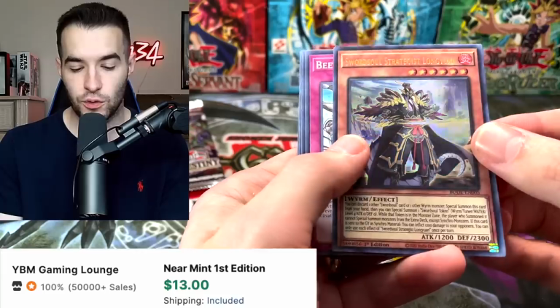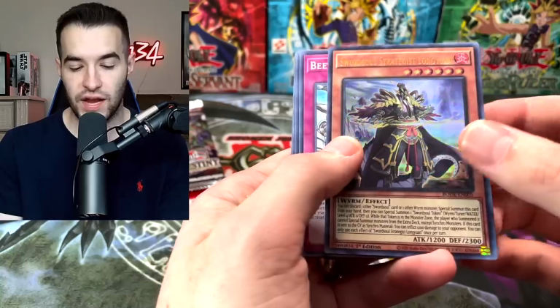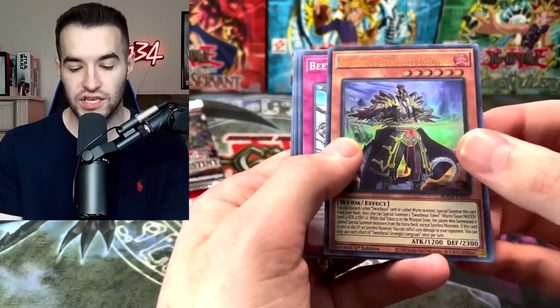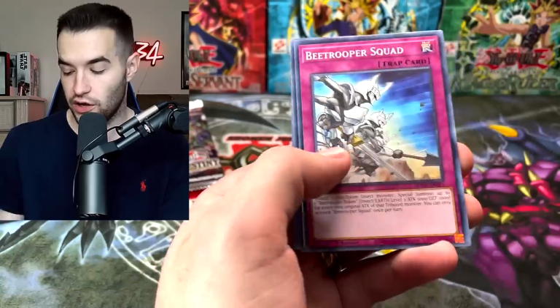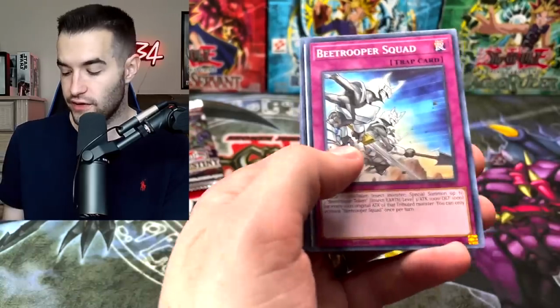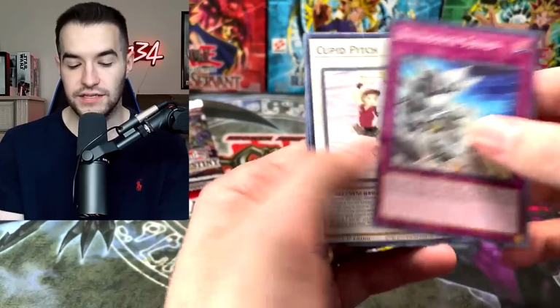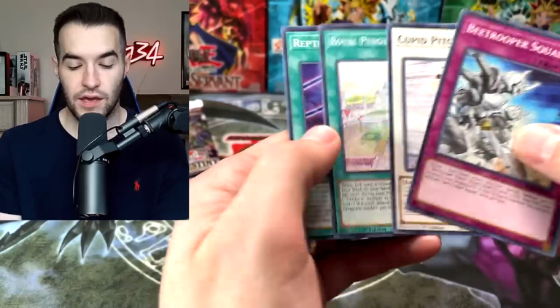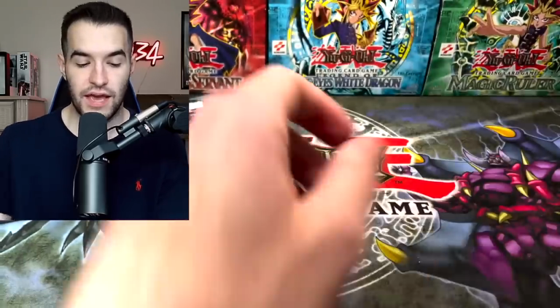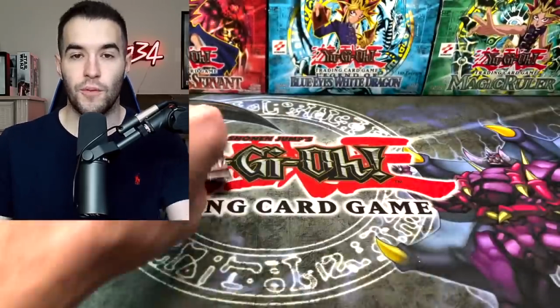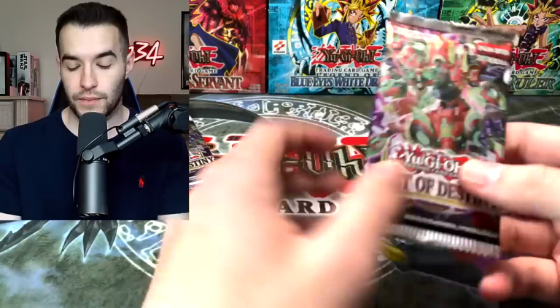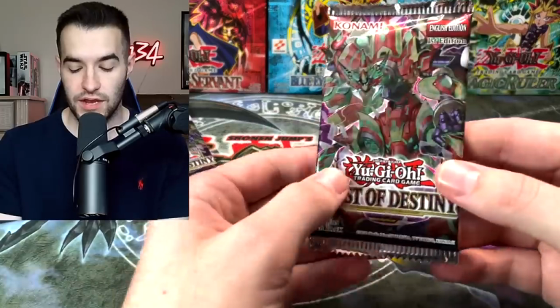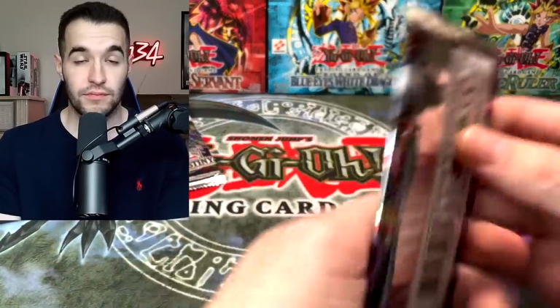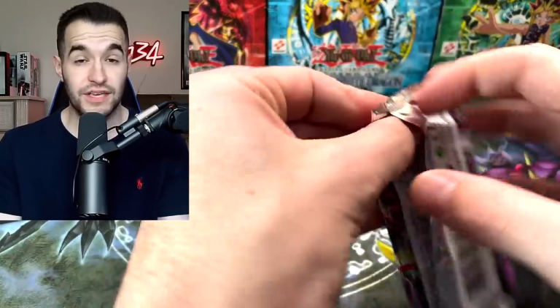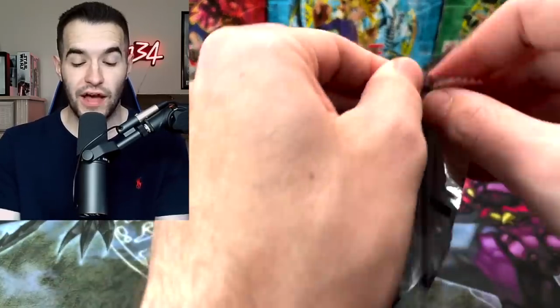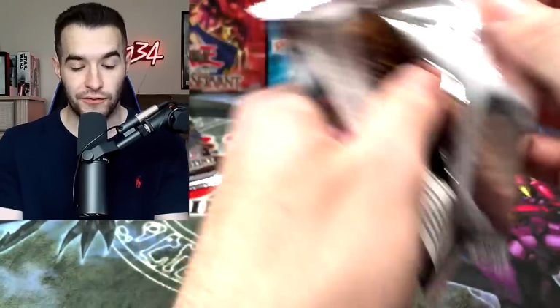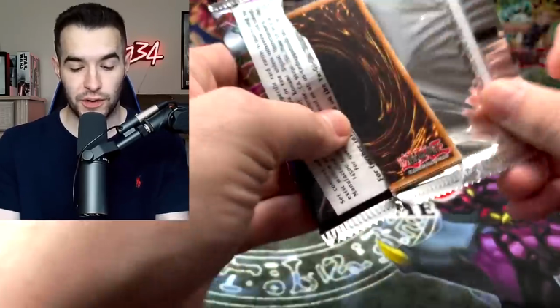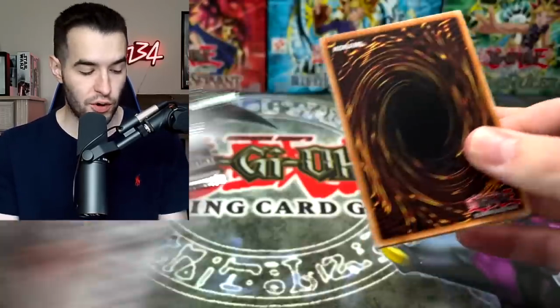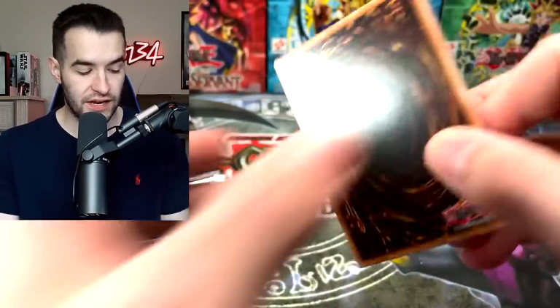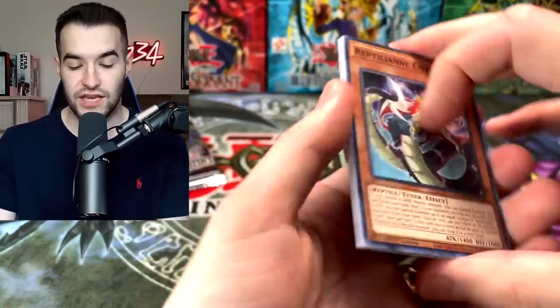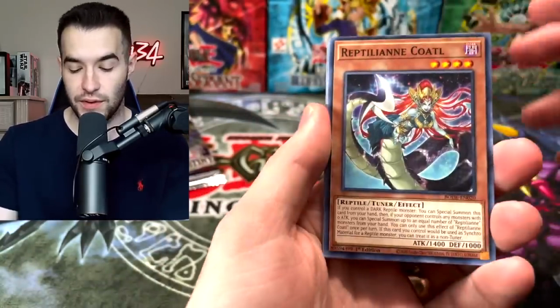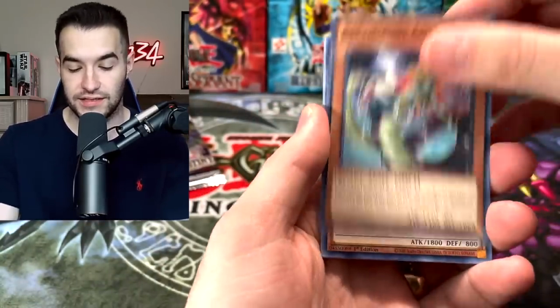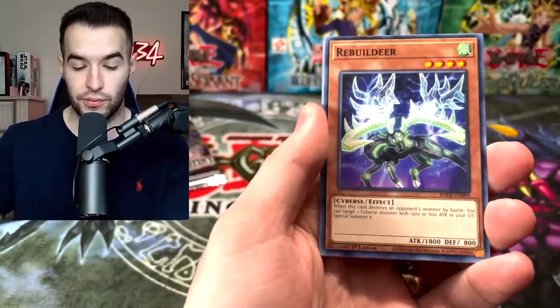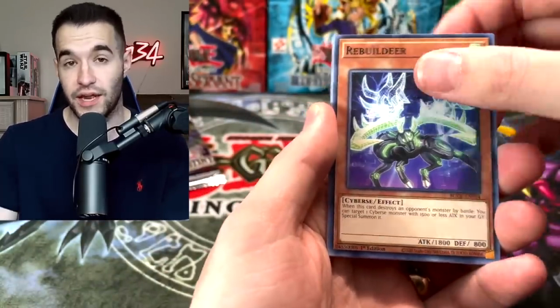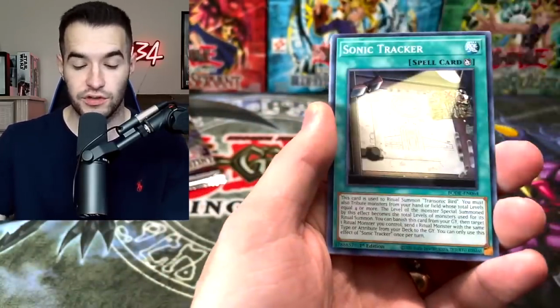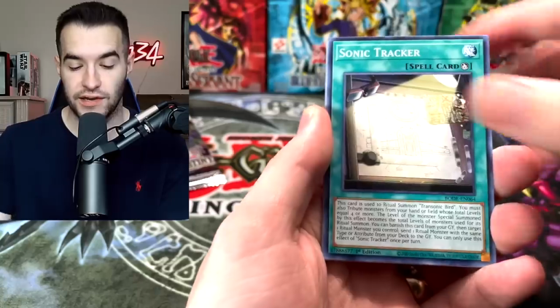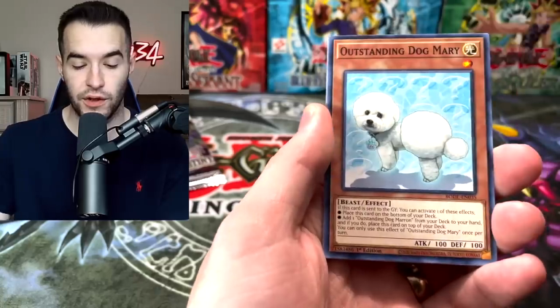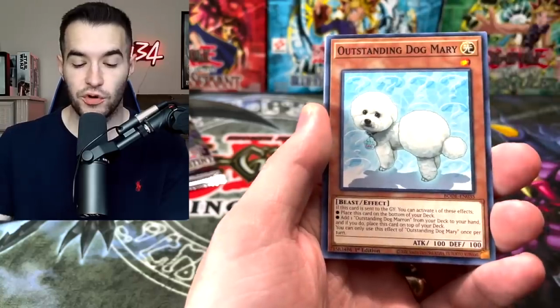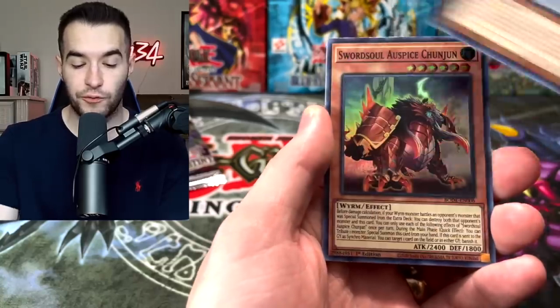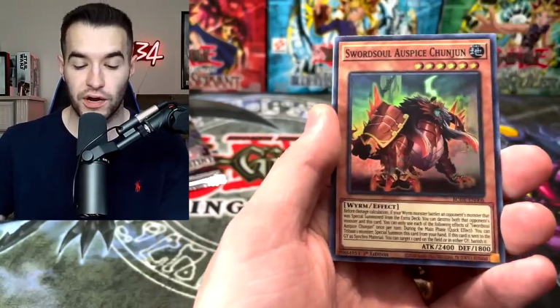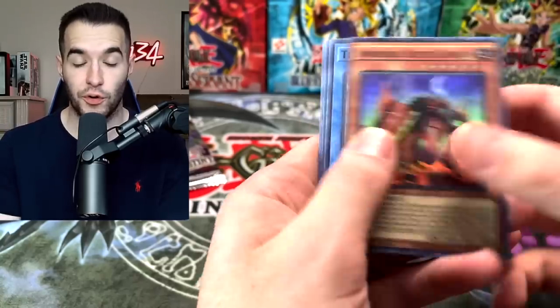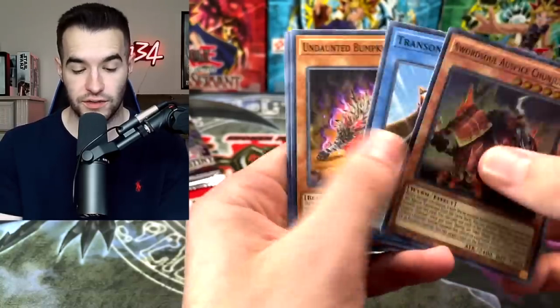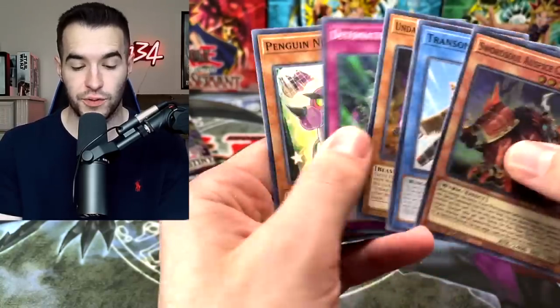Sword Soul Strategist, Longyan — very nice. I mean, it's going to be good value out of here for the most part. I don't know if it's going to actually get your money back, but occasionally it will. Destroy Phoenix Enforcer will cover your whole box though, which is pretty cool.